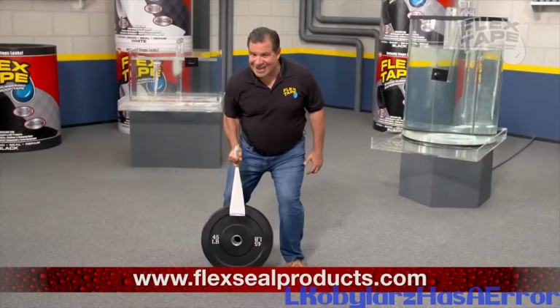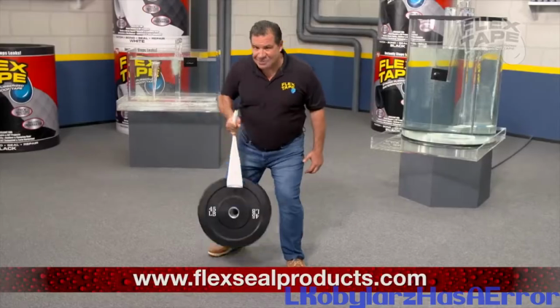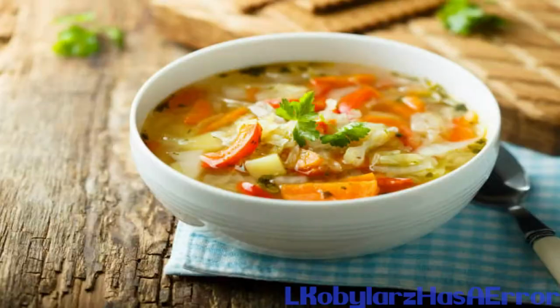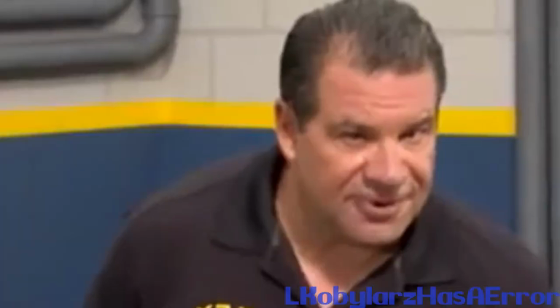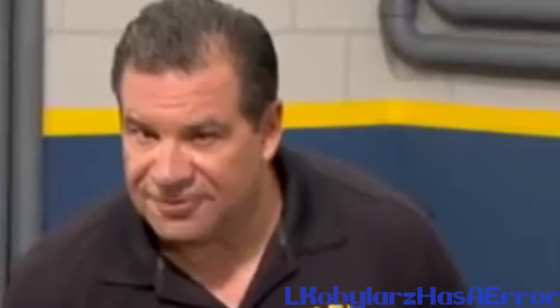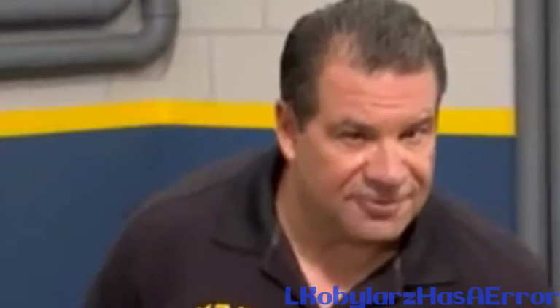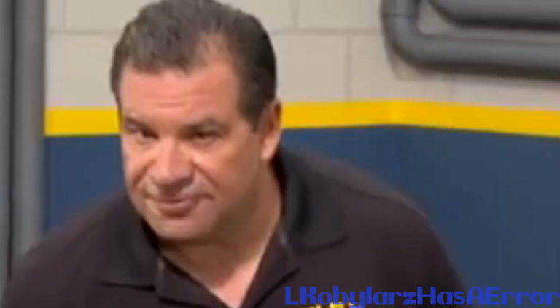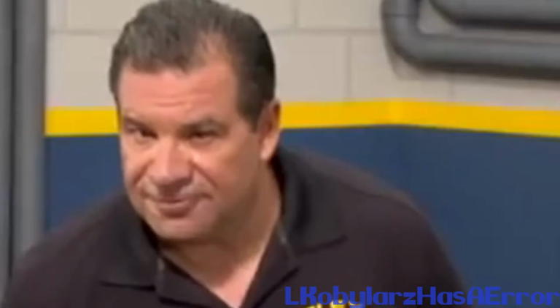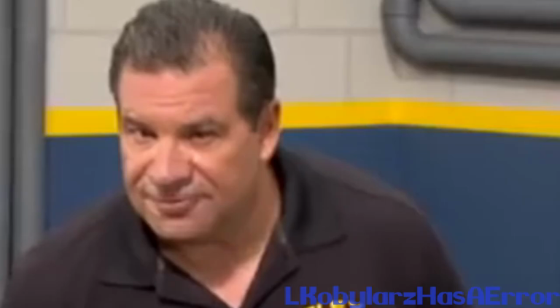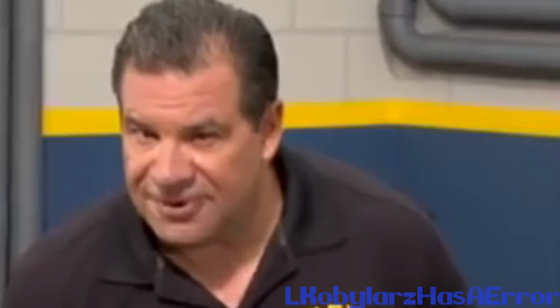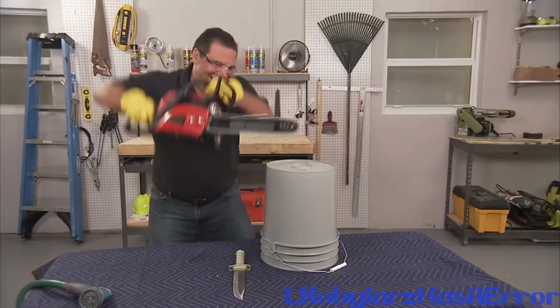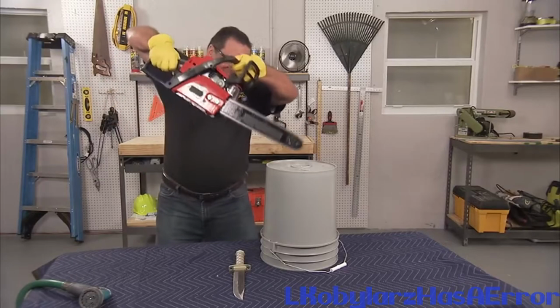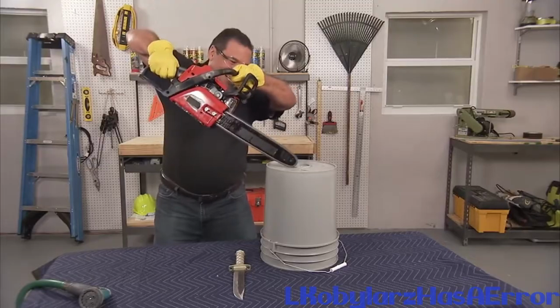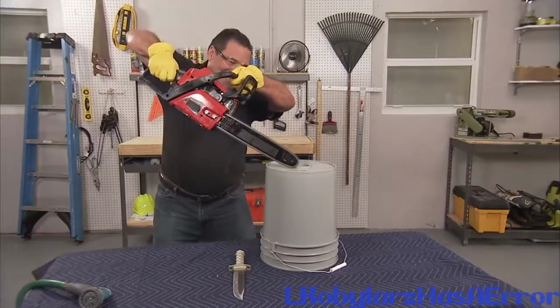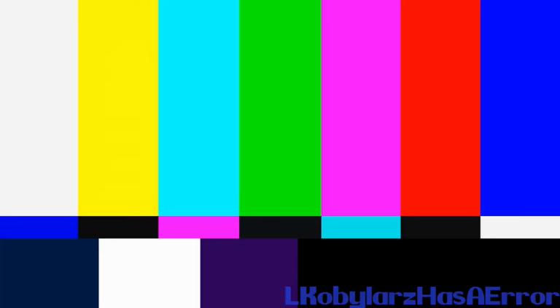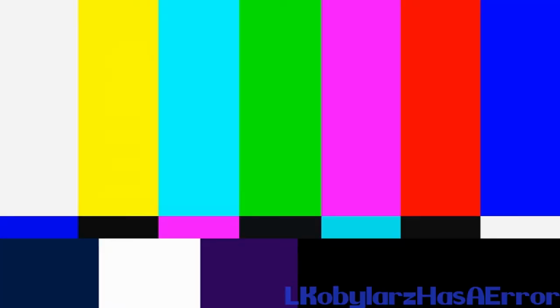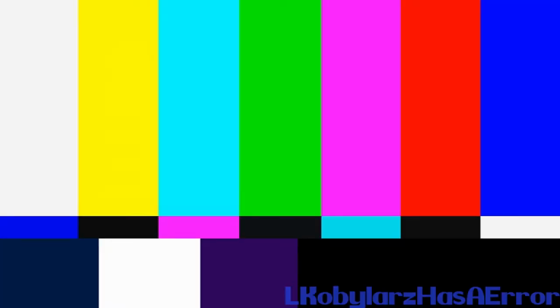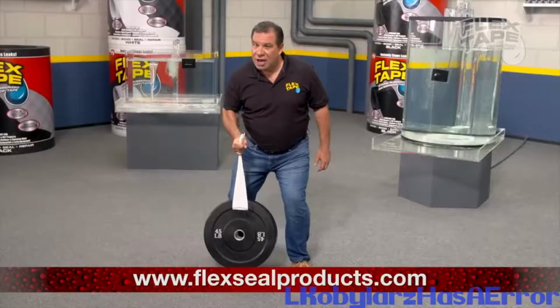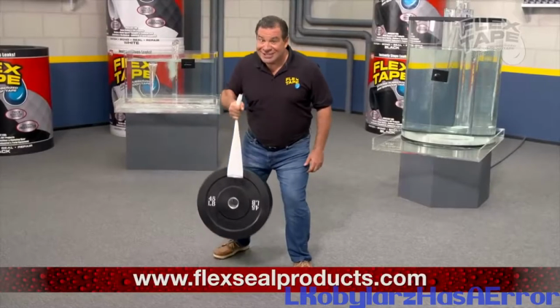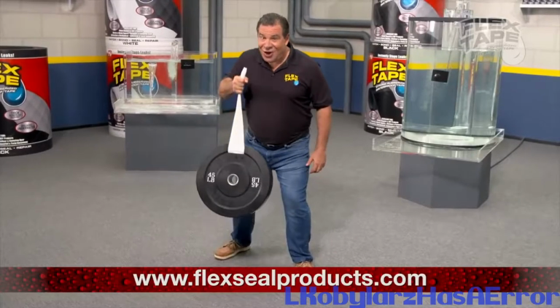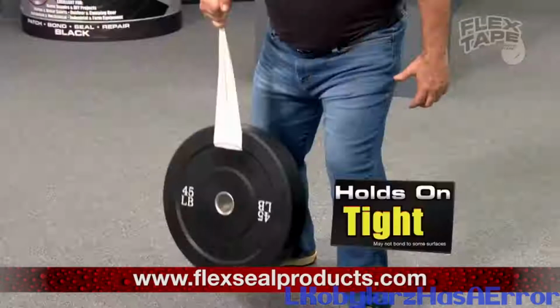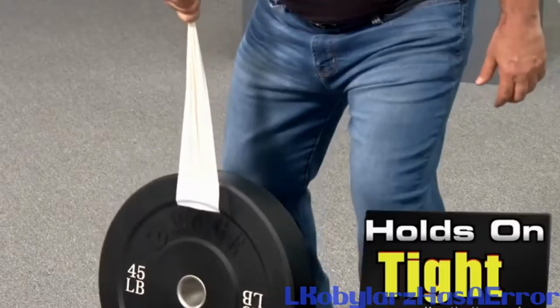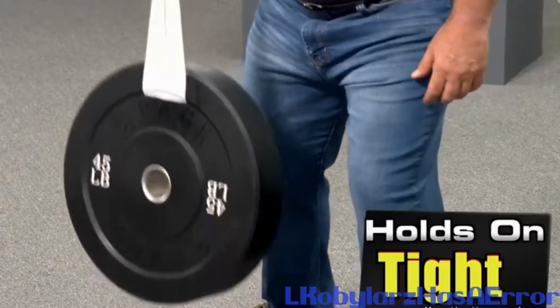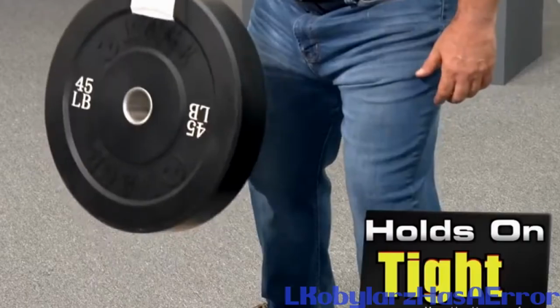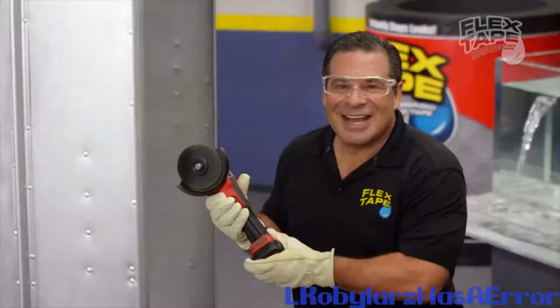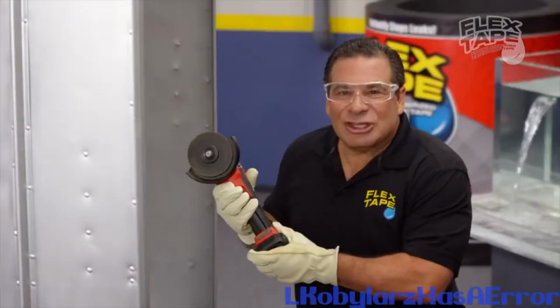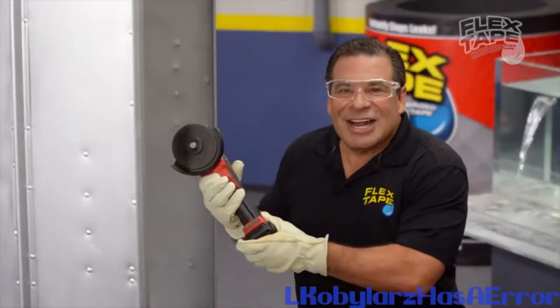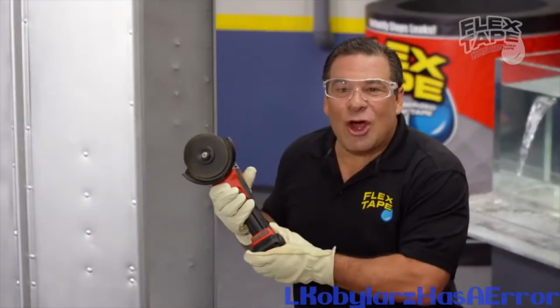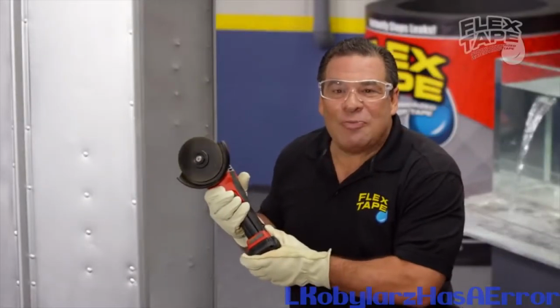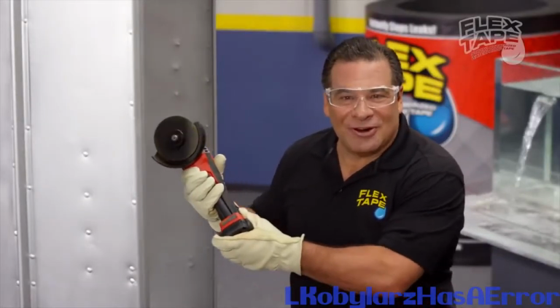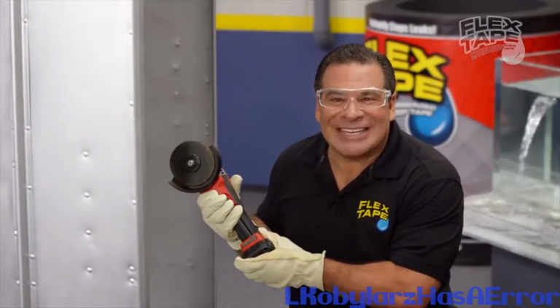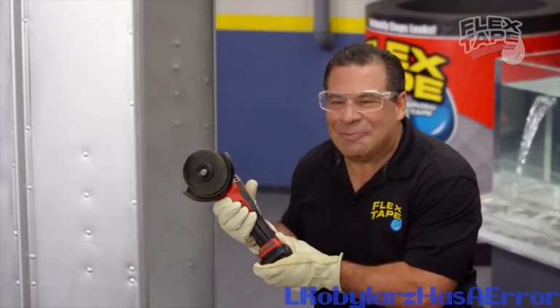Flex Tape is so flexial on a bucket, but you've never seen anything like mine. And once it's on, it holds on tight. To show you the power of Flex Tape...